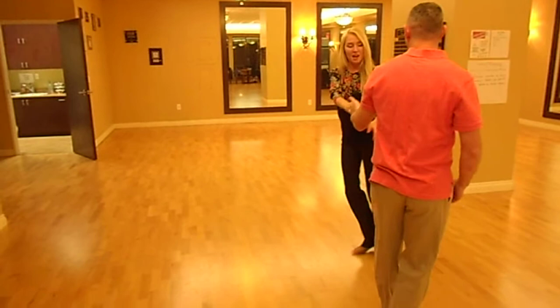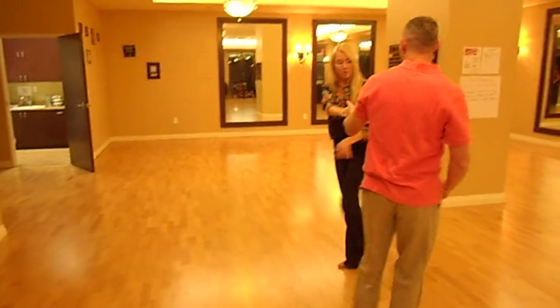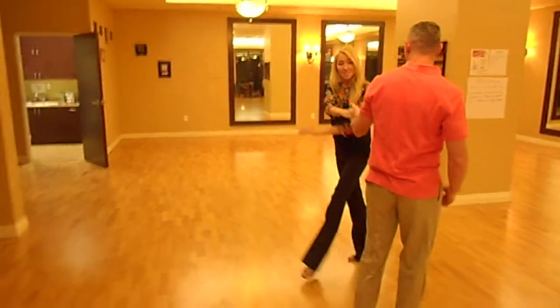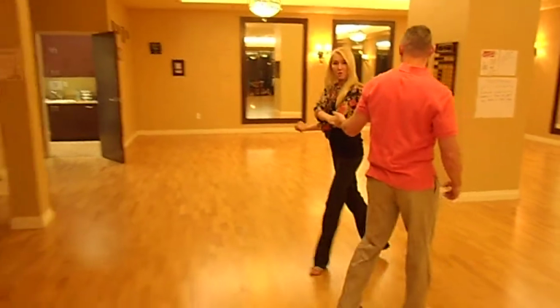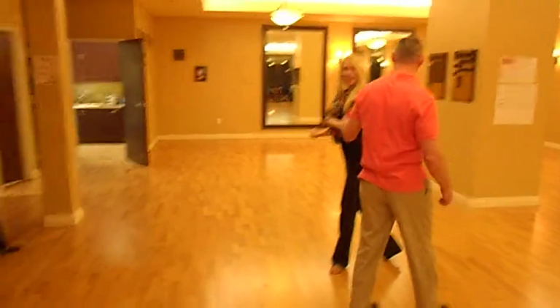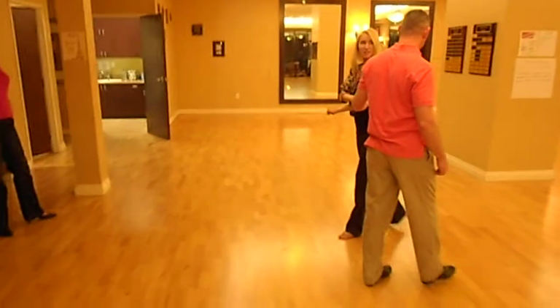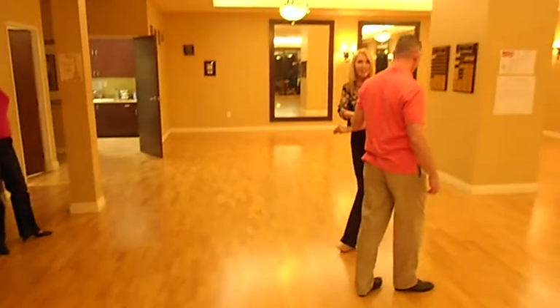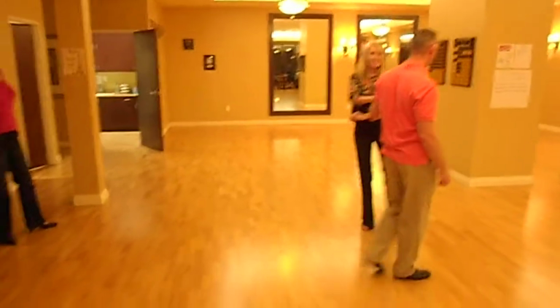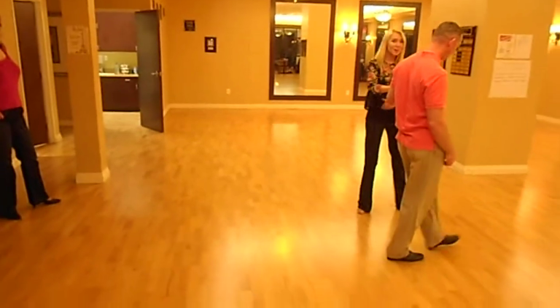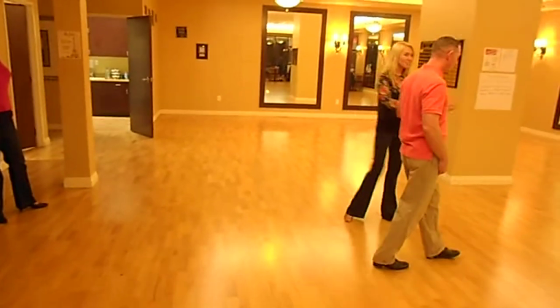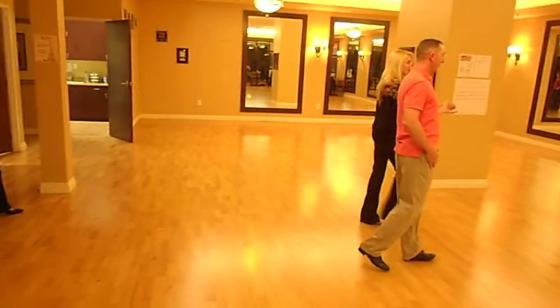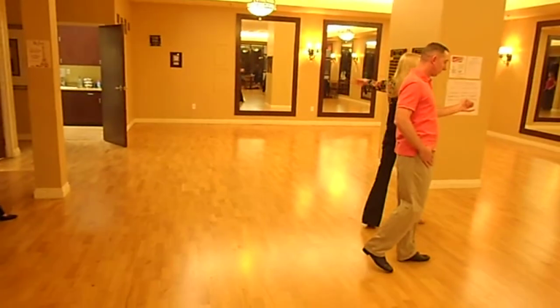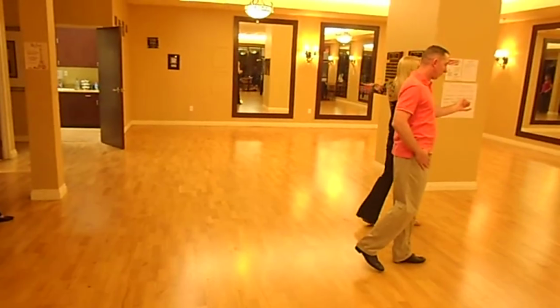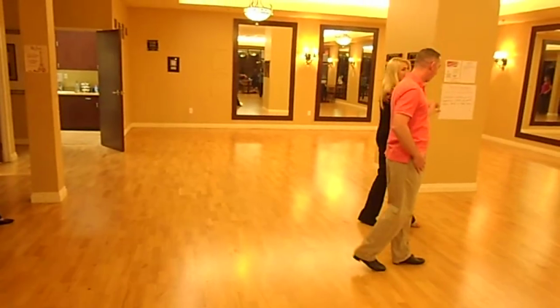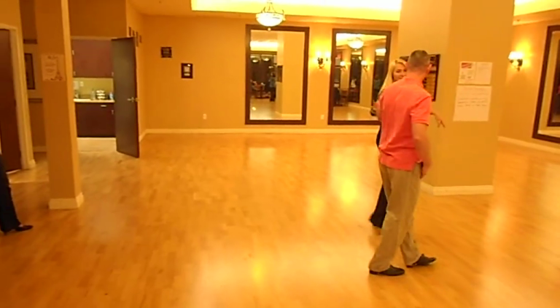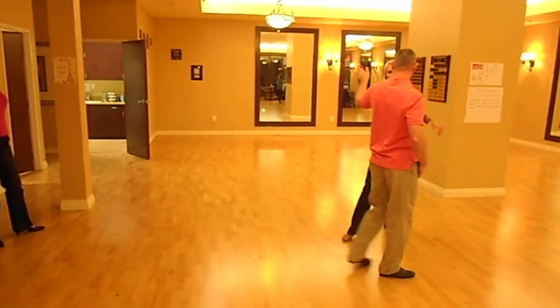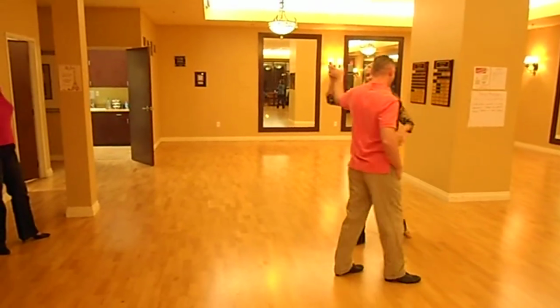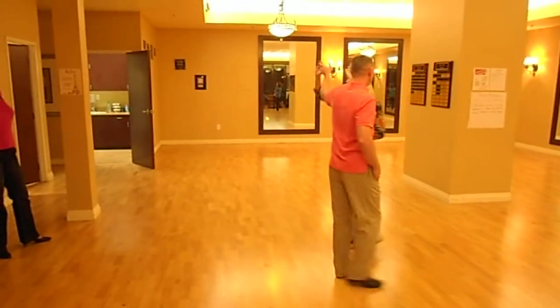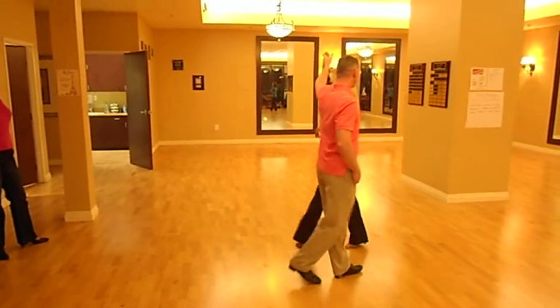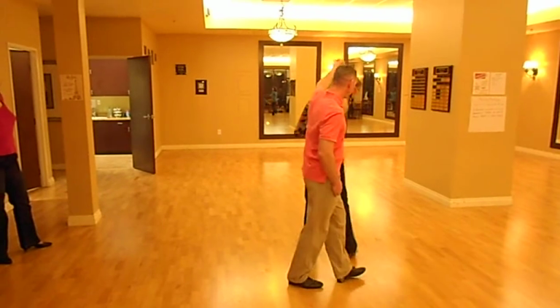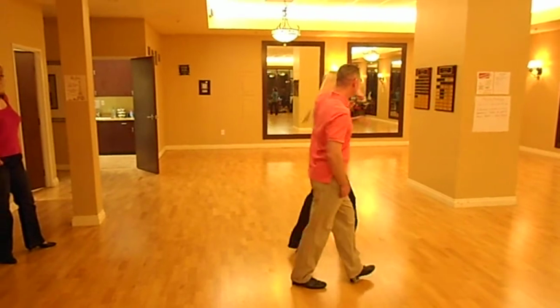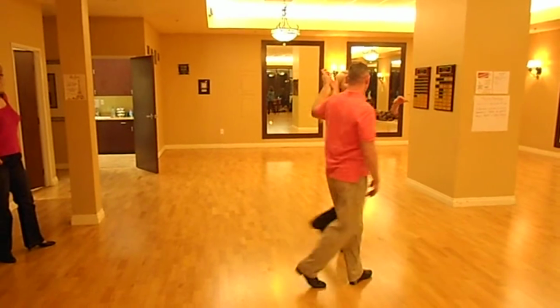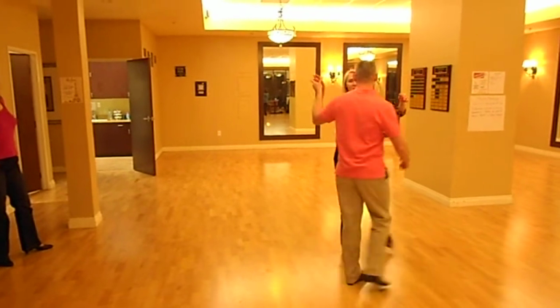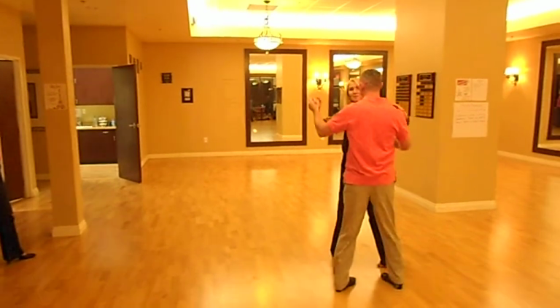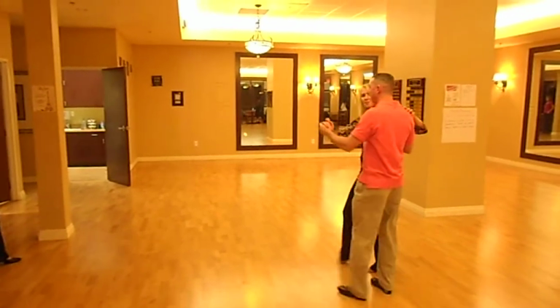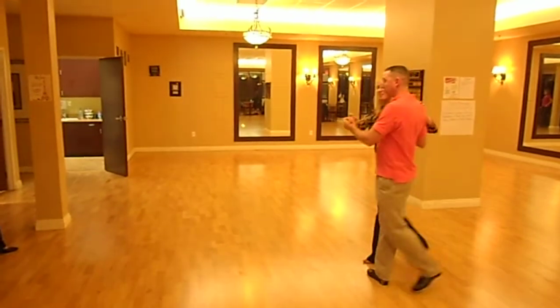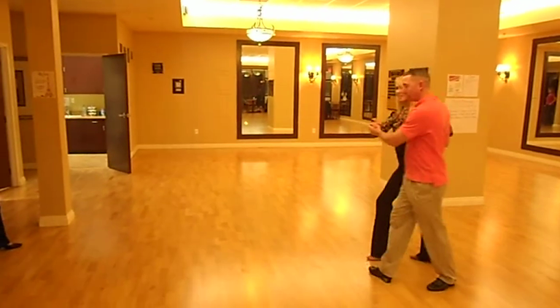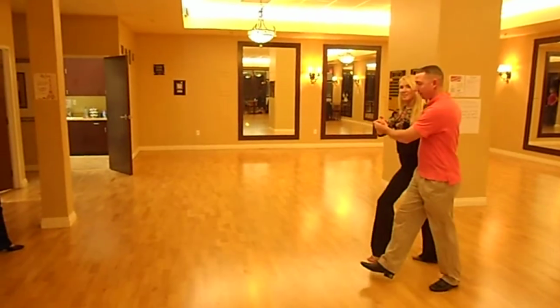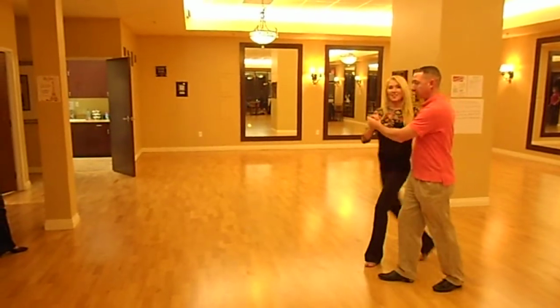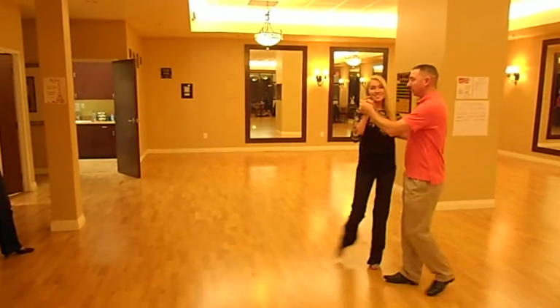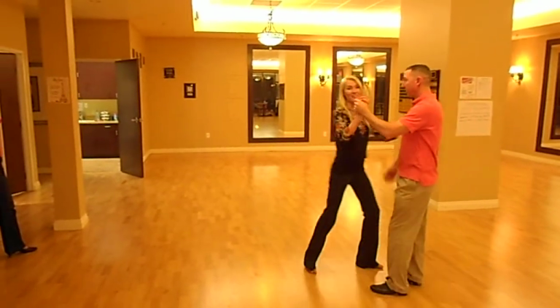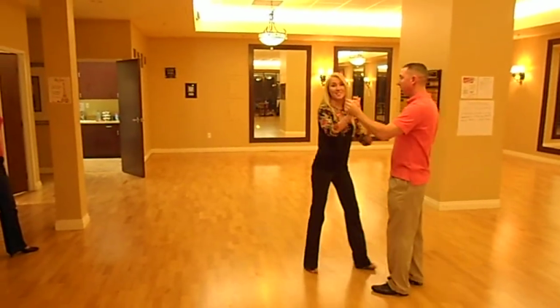We rock step. Quick, quick, slow to the cross over. Quick, quick, slow. She turns. Quick, quick, slow to the position right. Quick, quick, slow. Good.